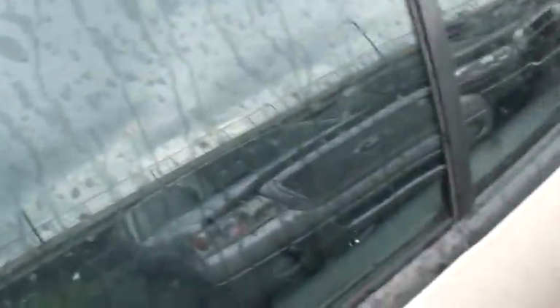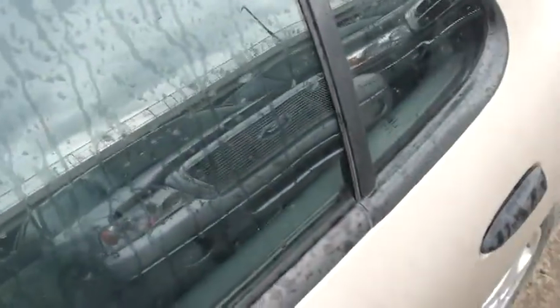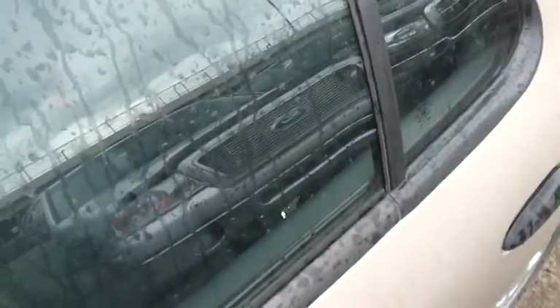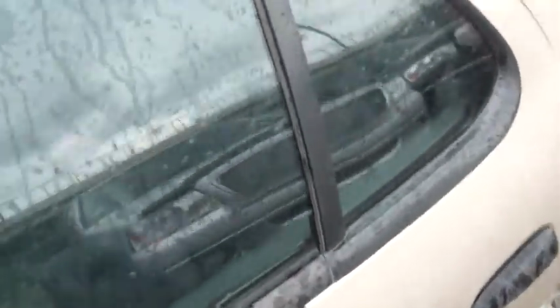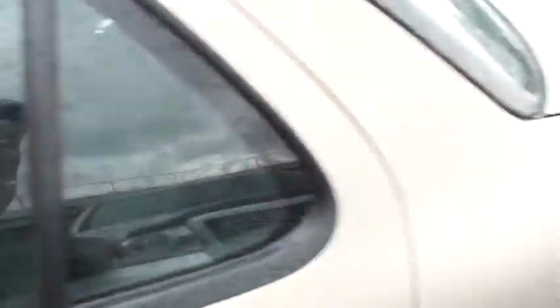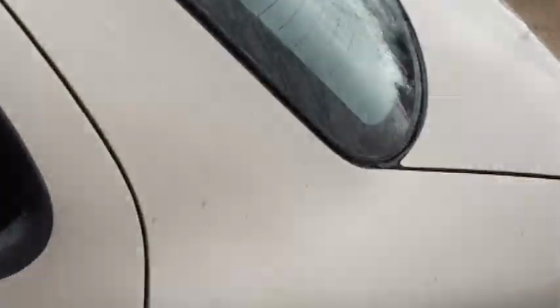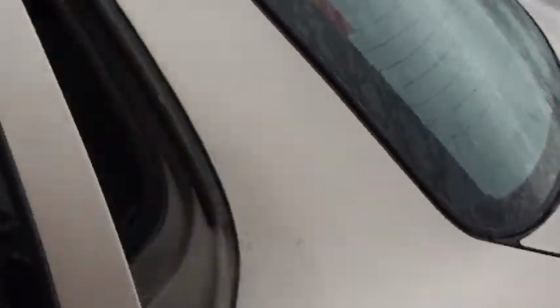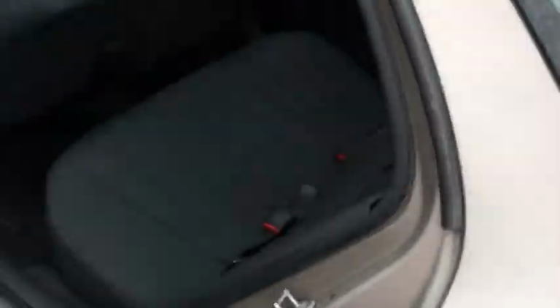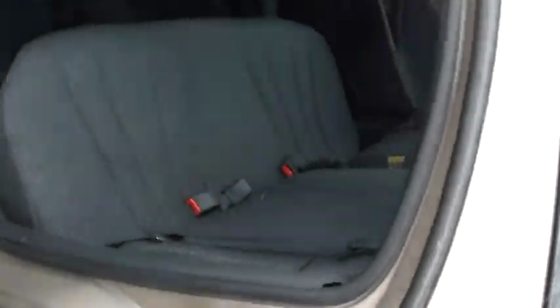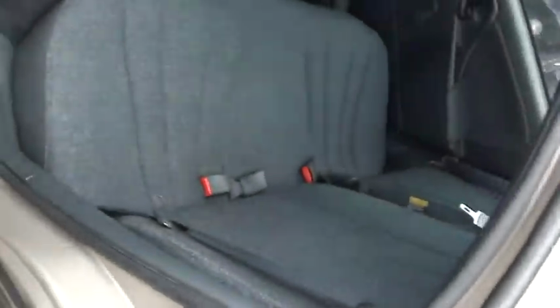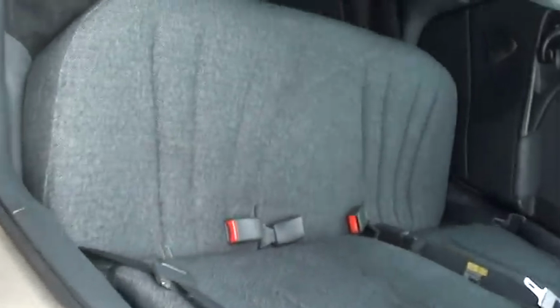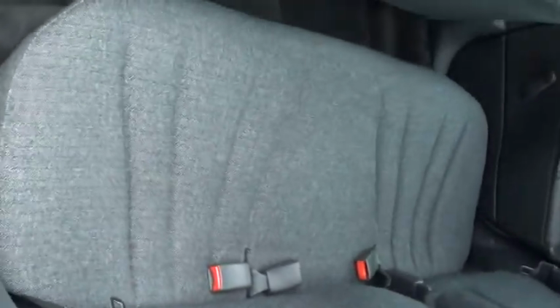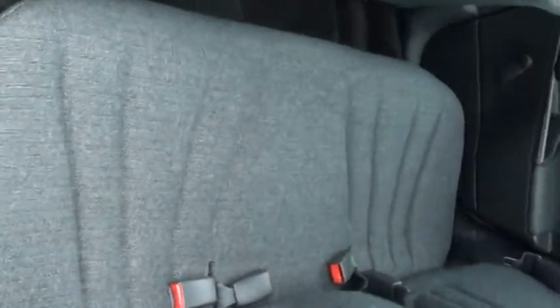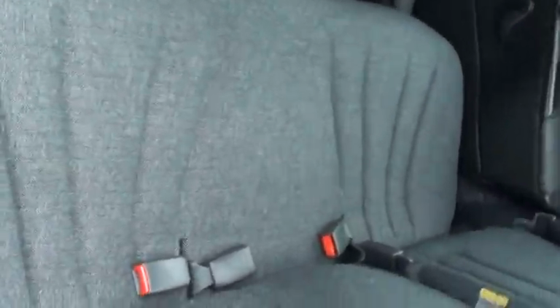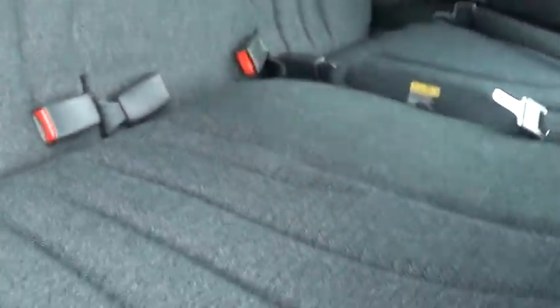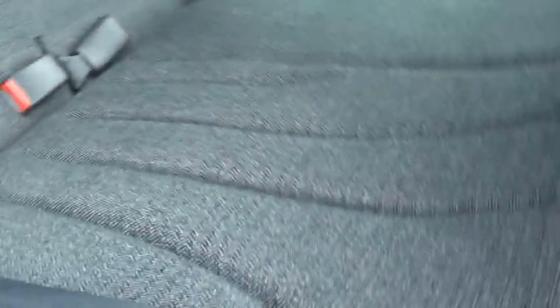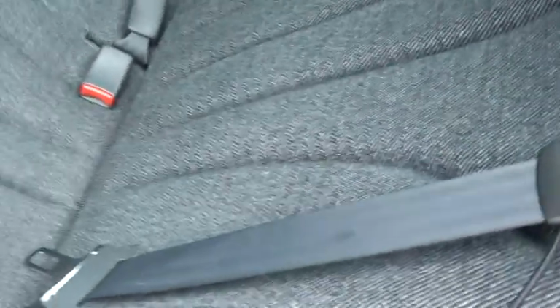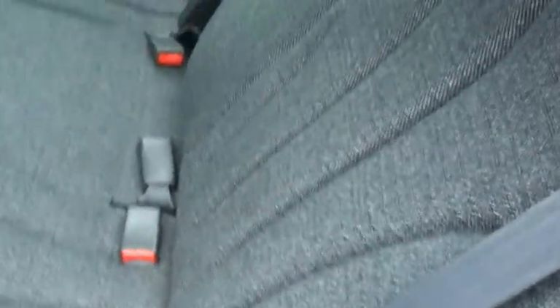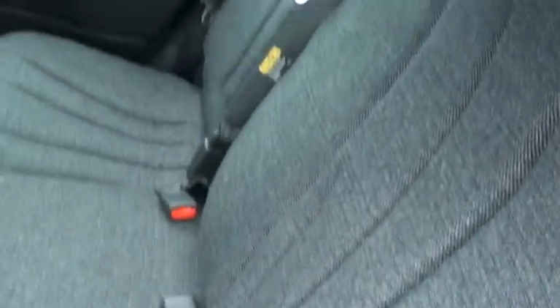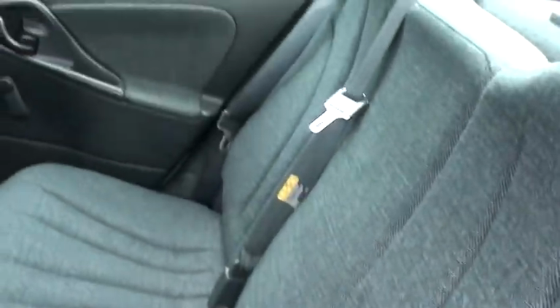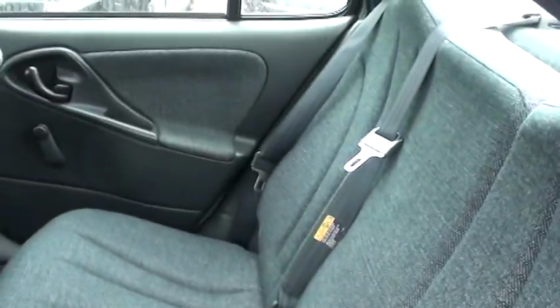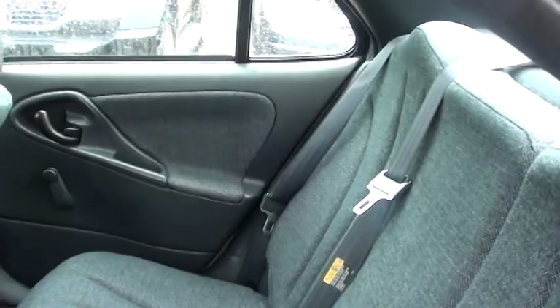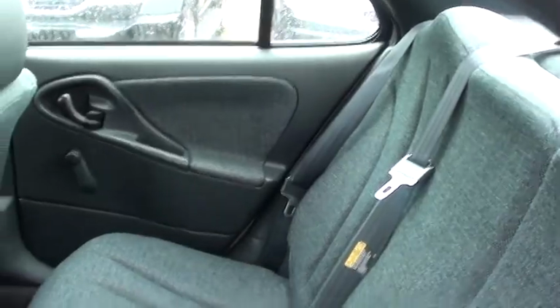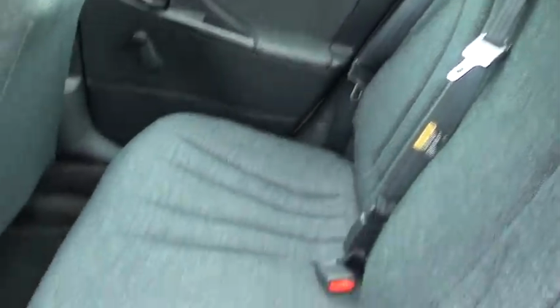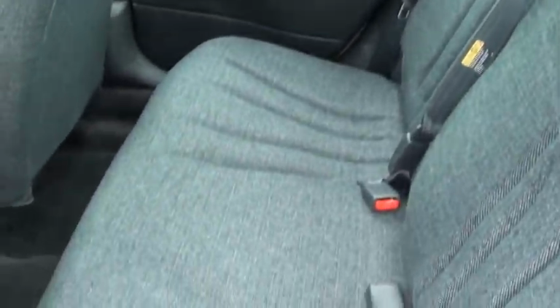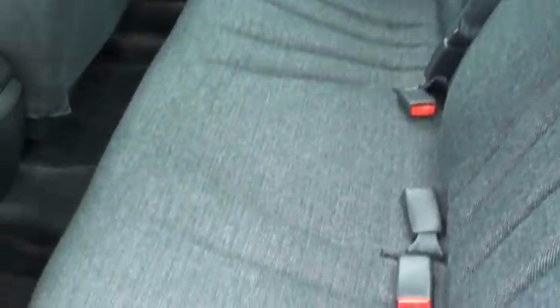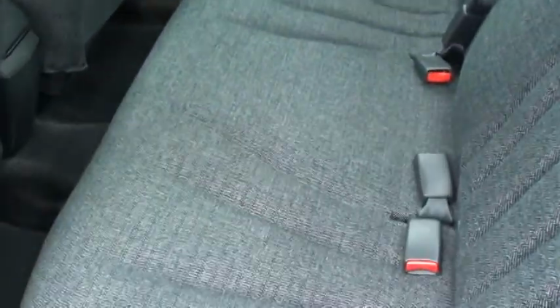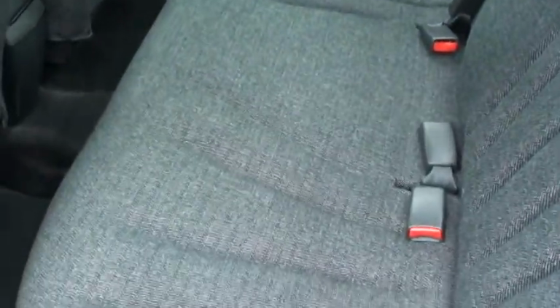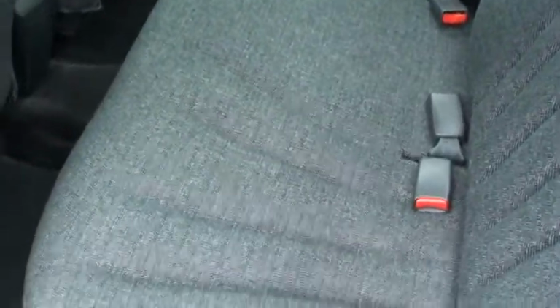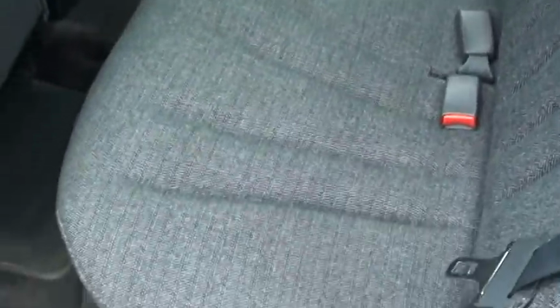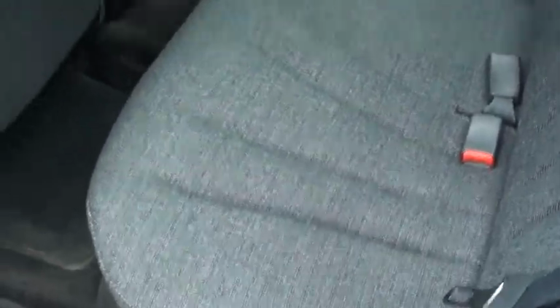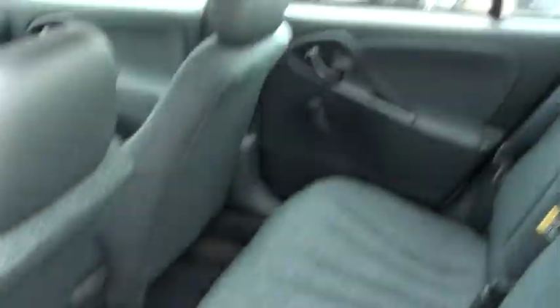Just unlocking the back door here to give you a chance to look at the back seats. Again, they almost look like they were never used — there are no rips, no tears.